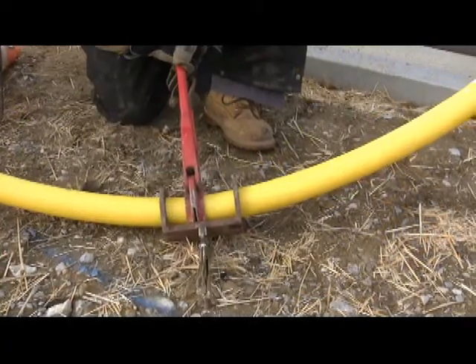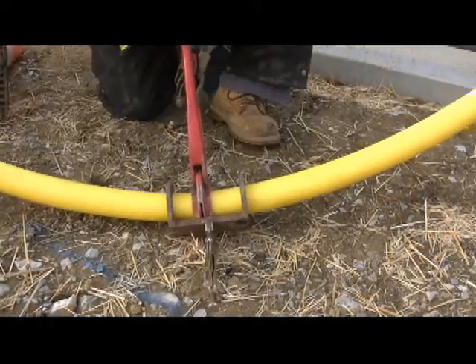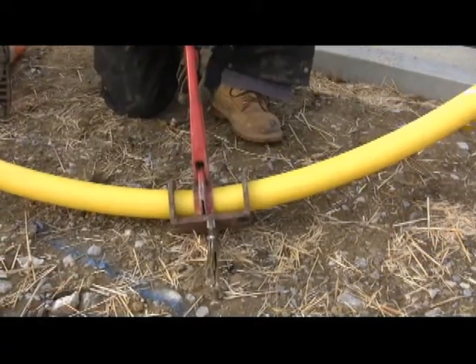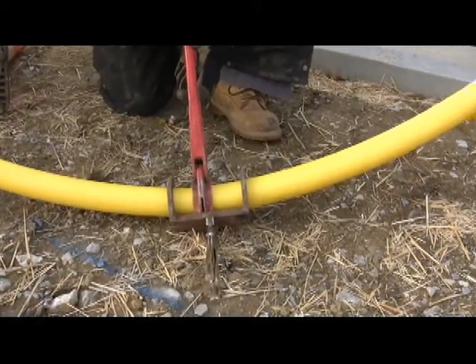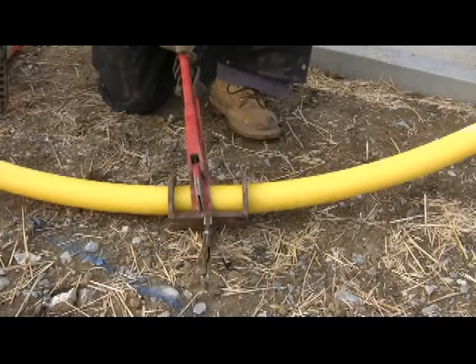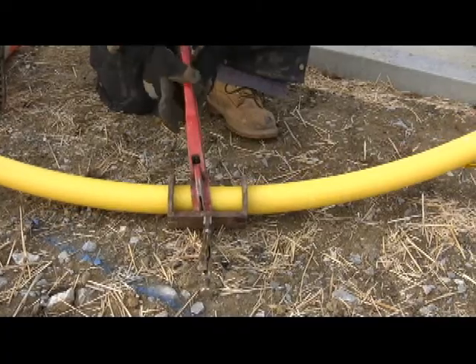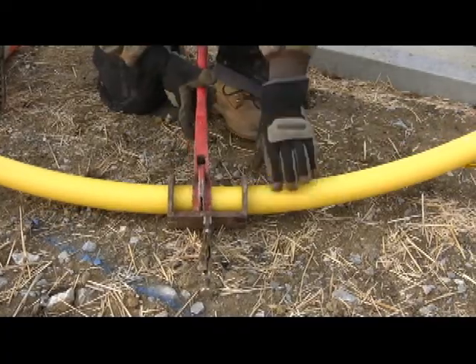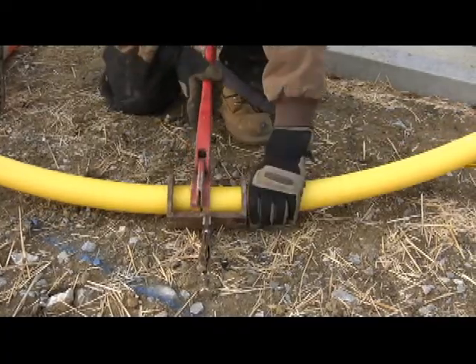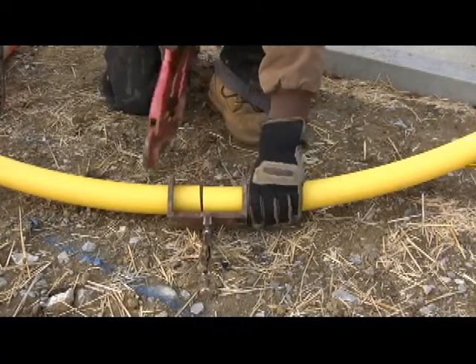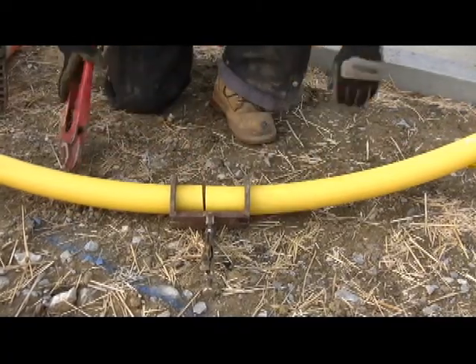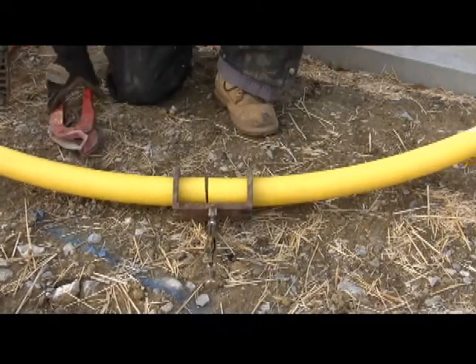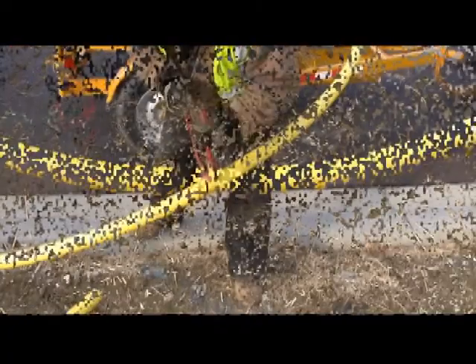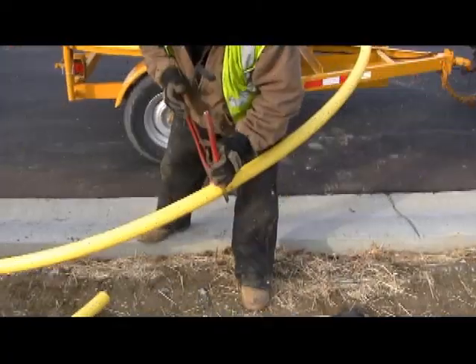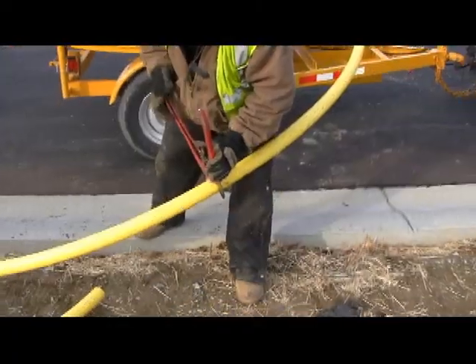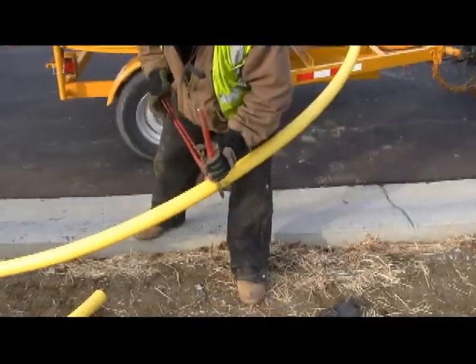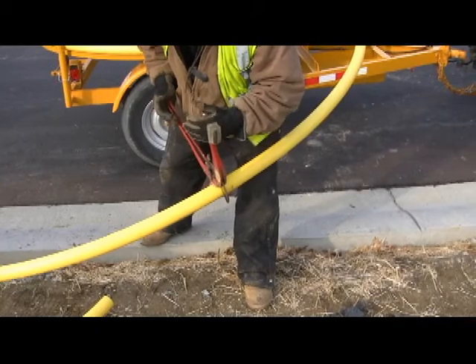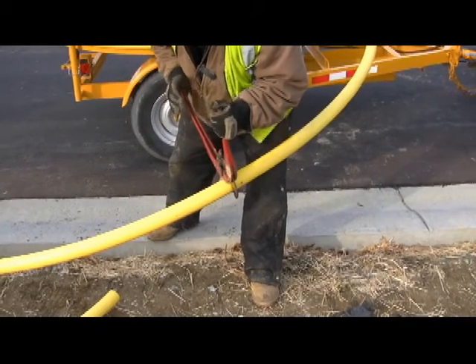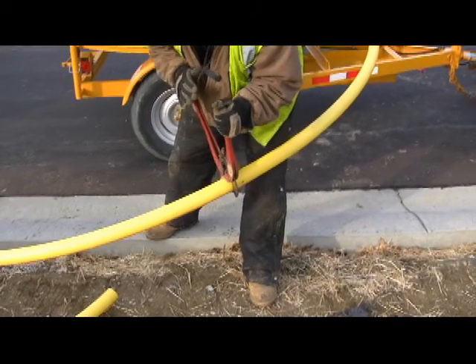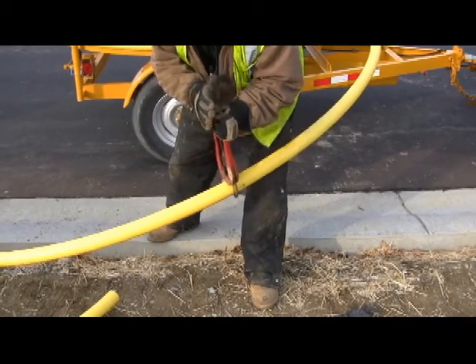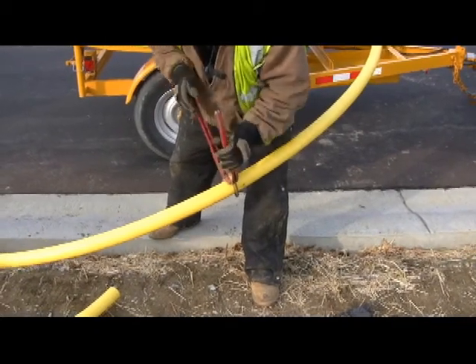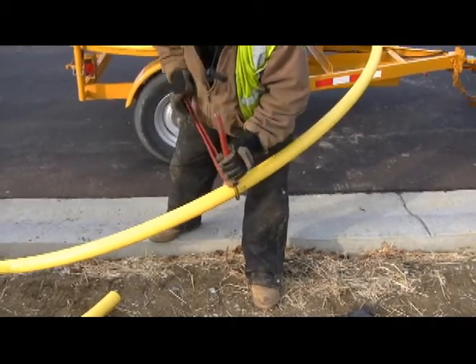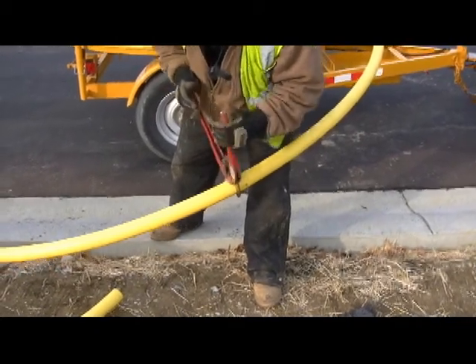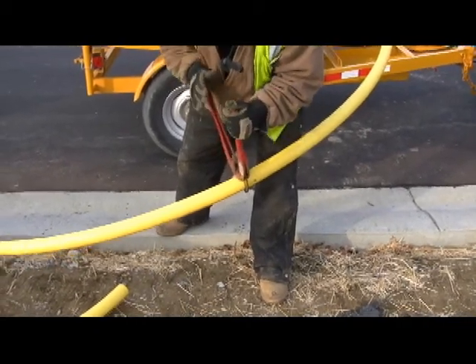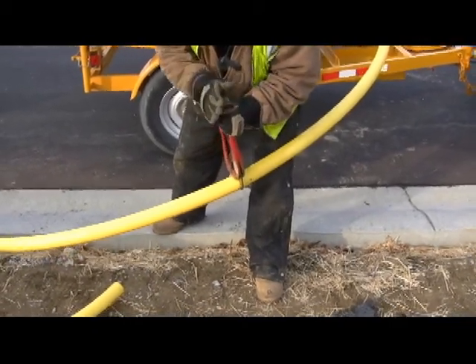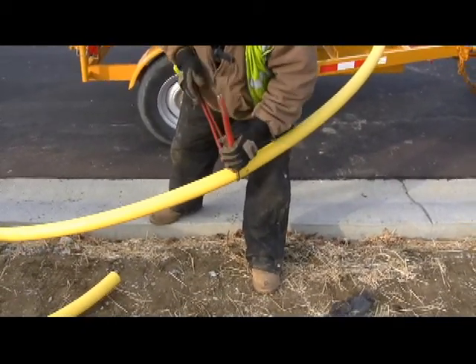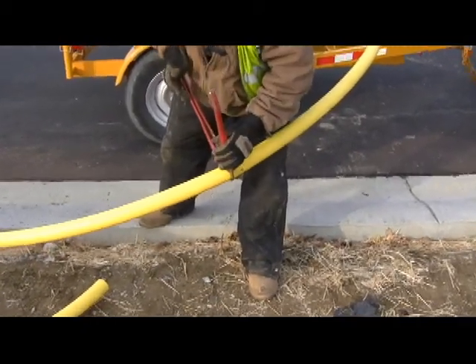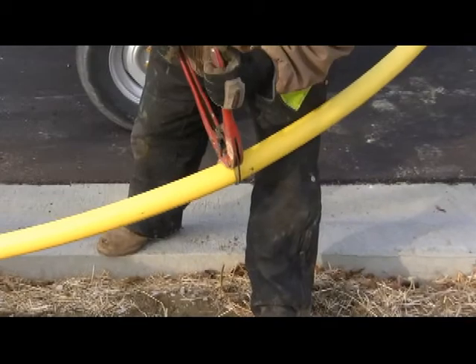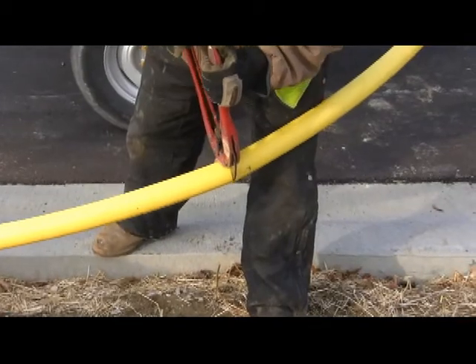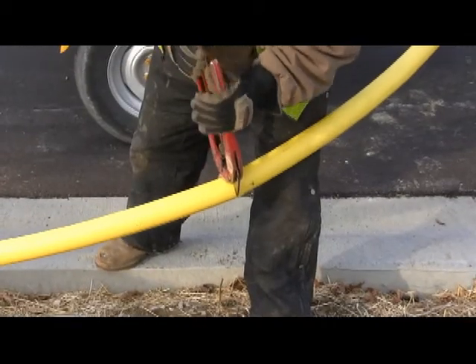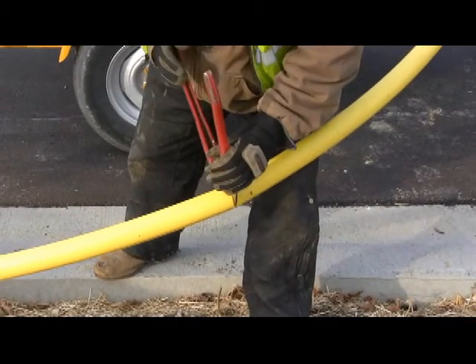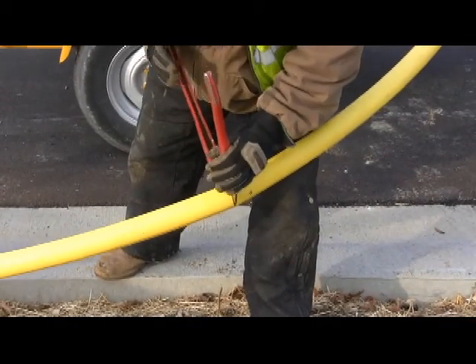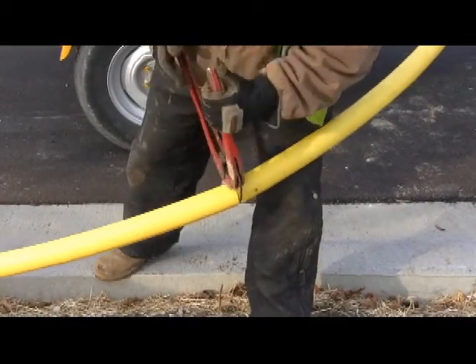Another good way to secure the pipe is to use a pair of line-up pliers while making the cut. If a co-worker is not around and you don't have any line-up pliers available, you will have to maneuver your body to secure both sides while you are making the cut.